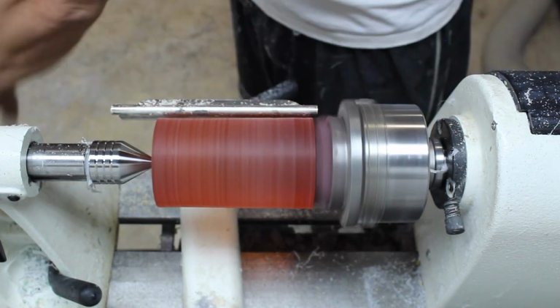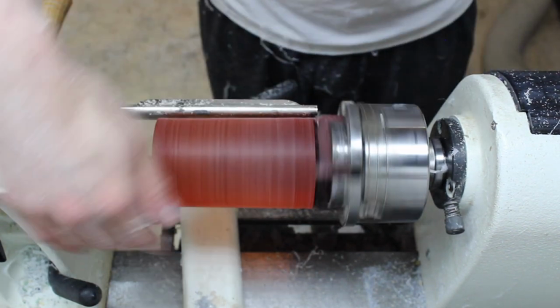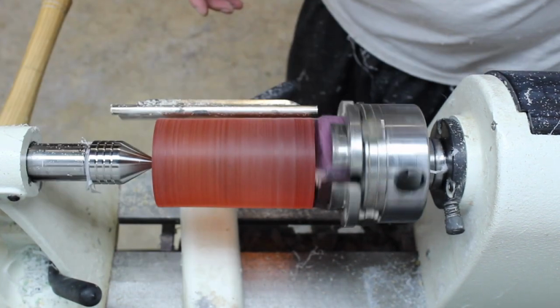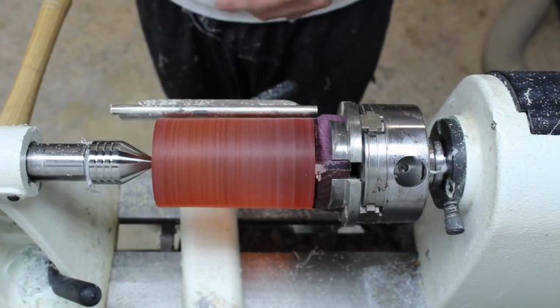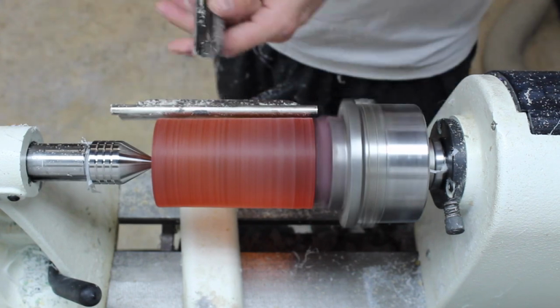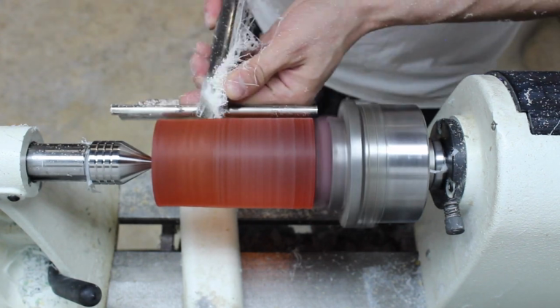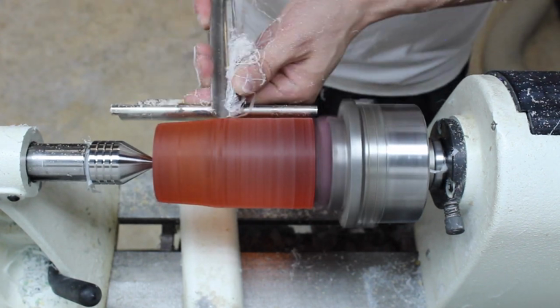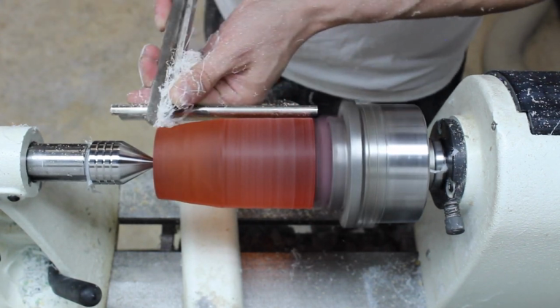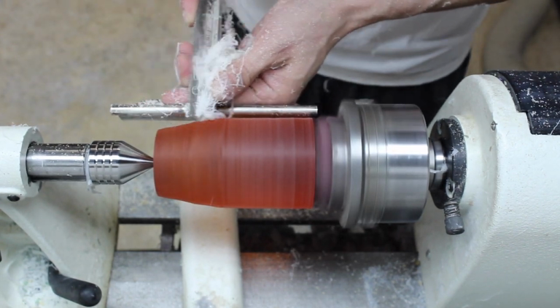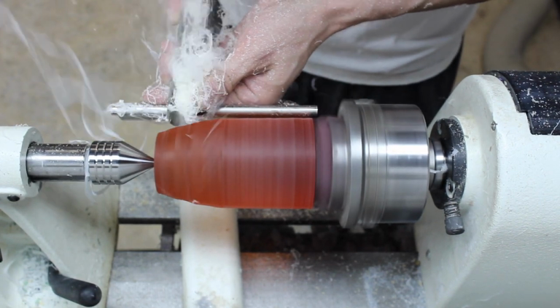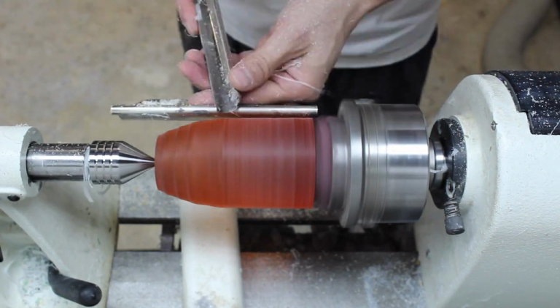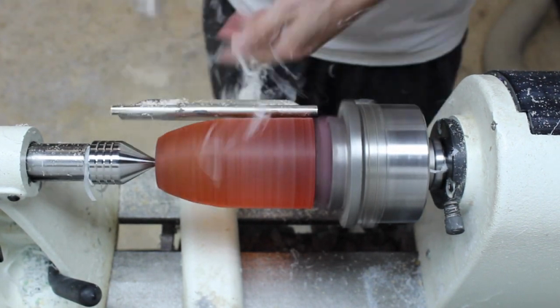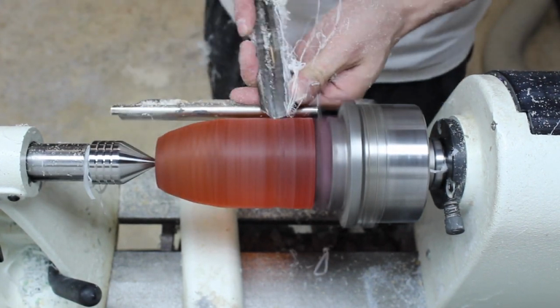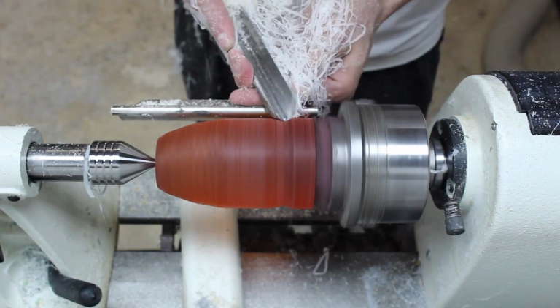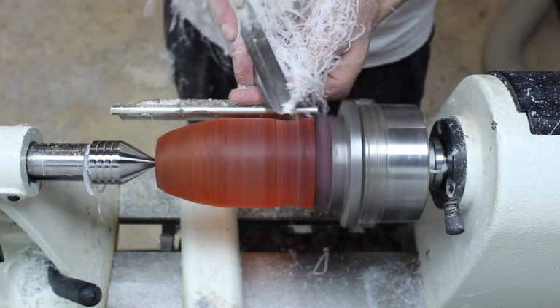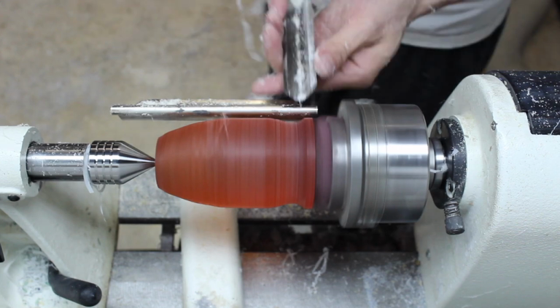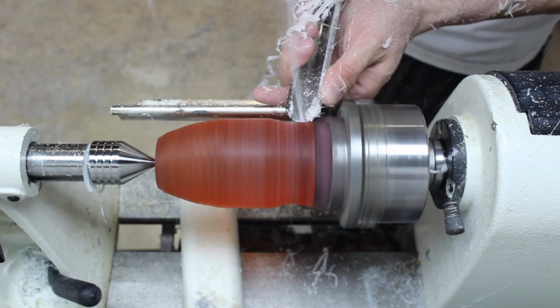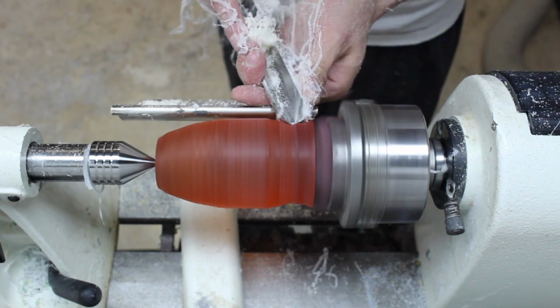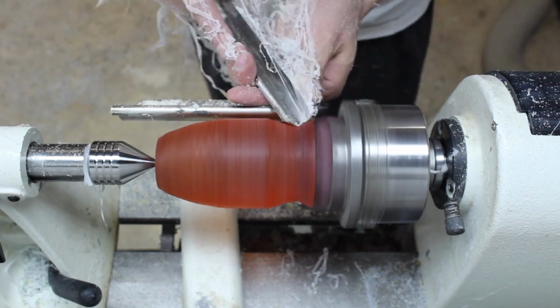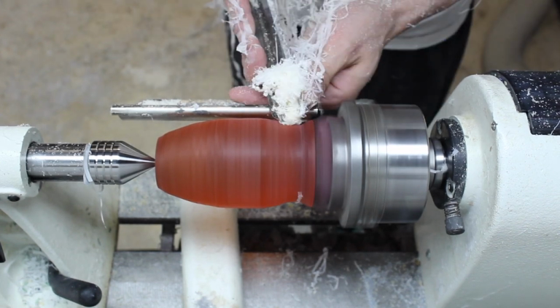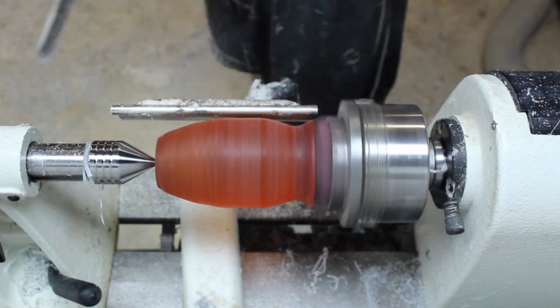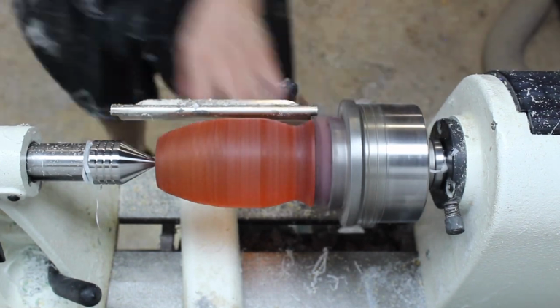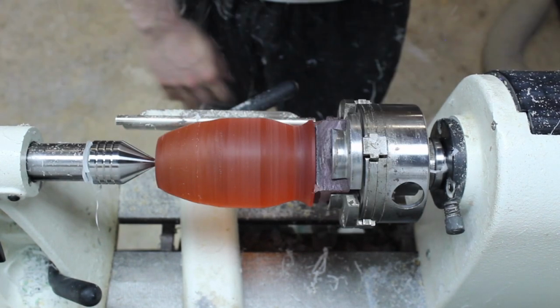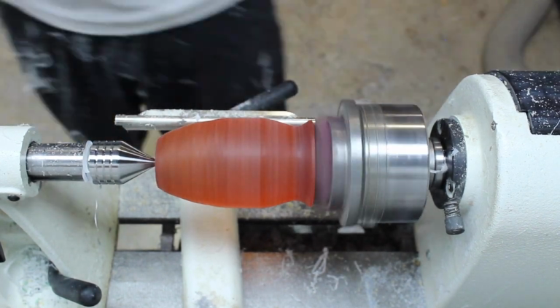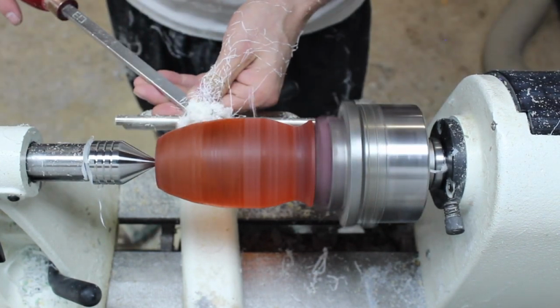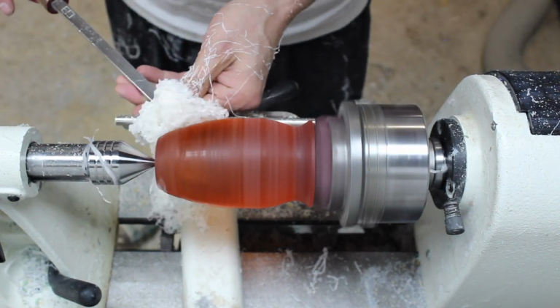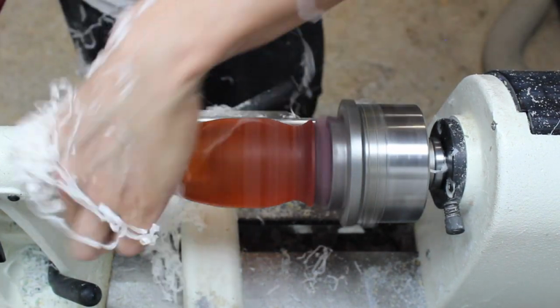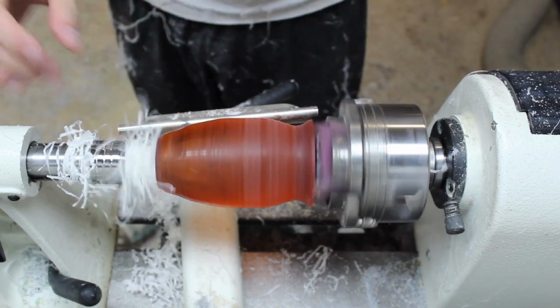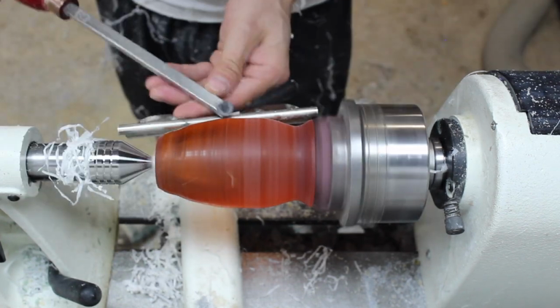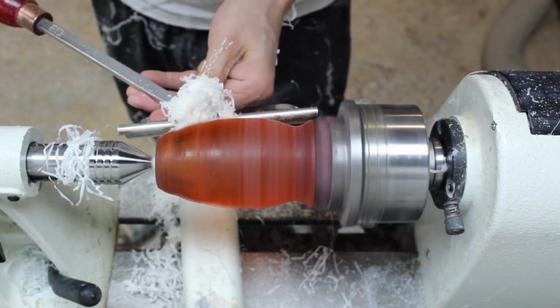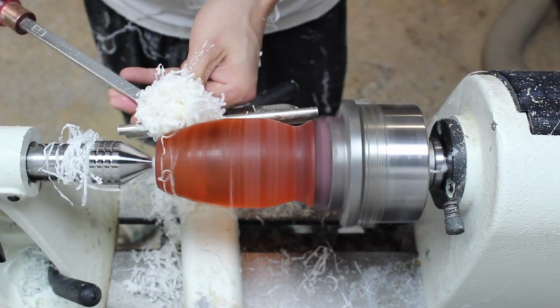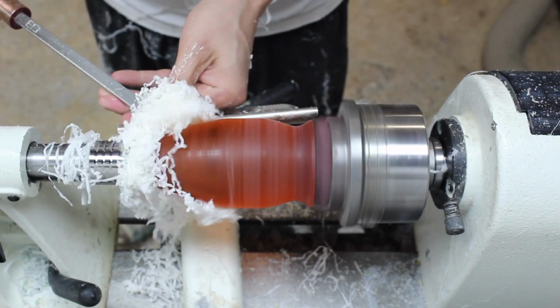Once the blank is round, I start to cut in the egg shape. The plastic makes thin white shavings that look kind of like pasta or cheese, but they taste really good. I have to stop often to clear them off of the equipment so that I can see what I'm doing.